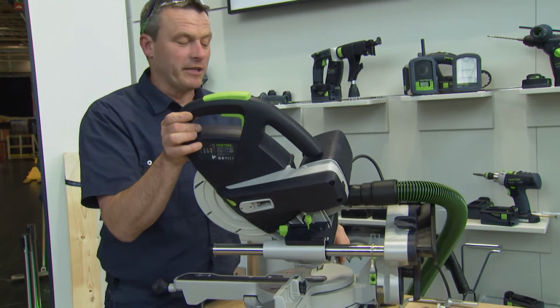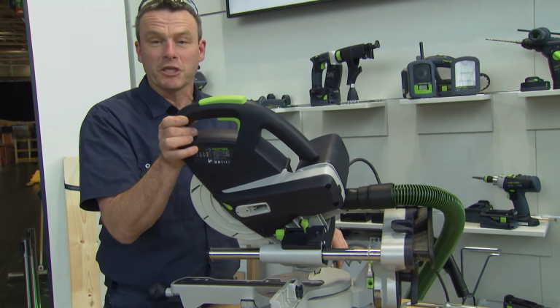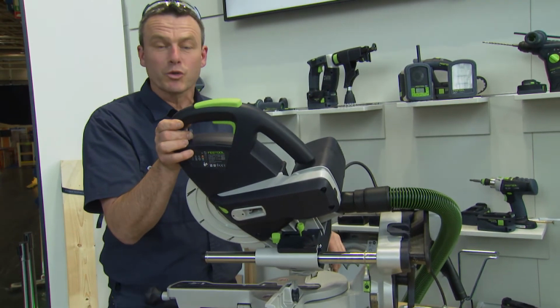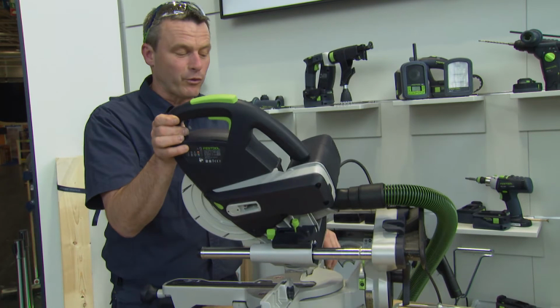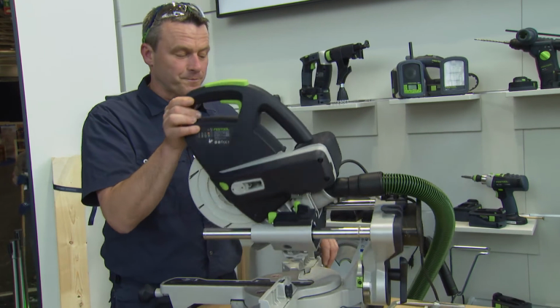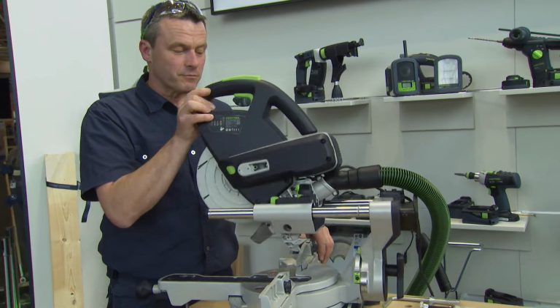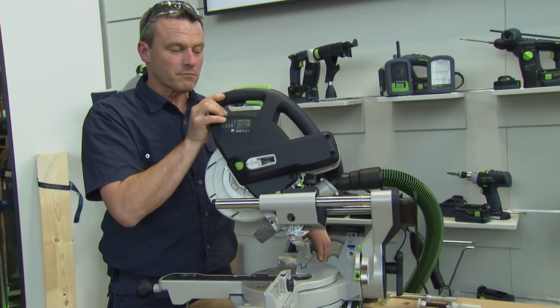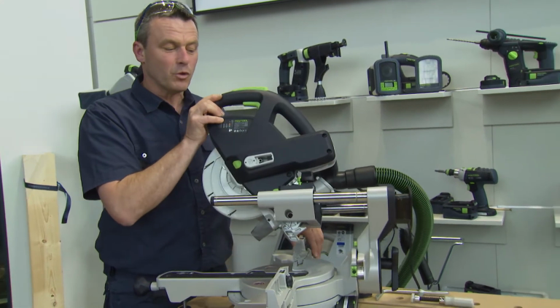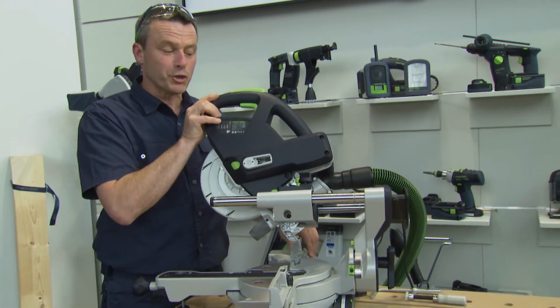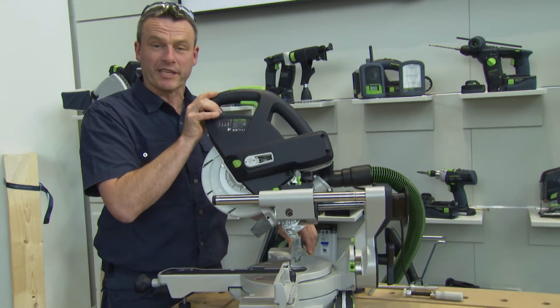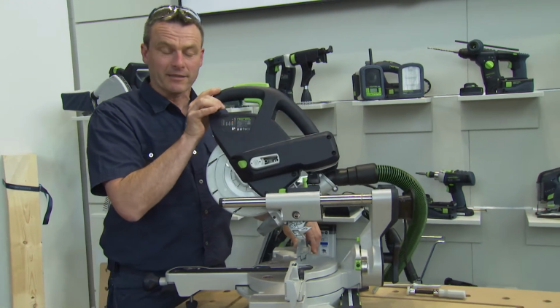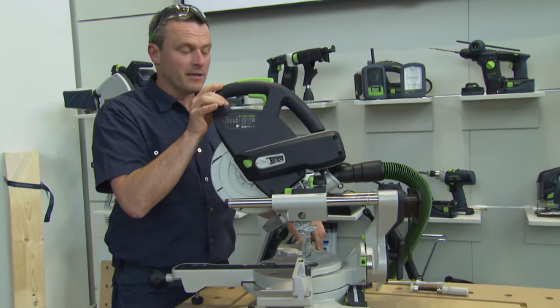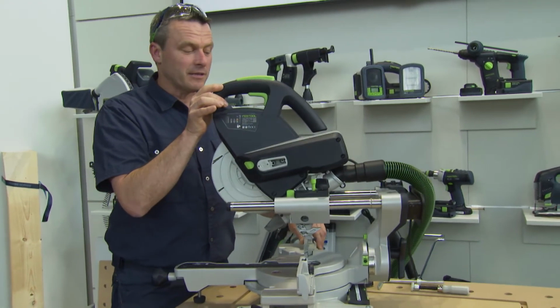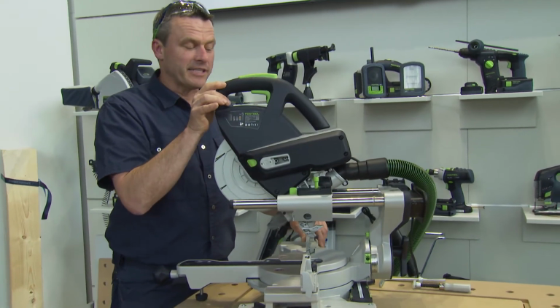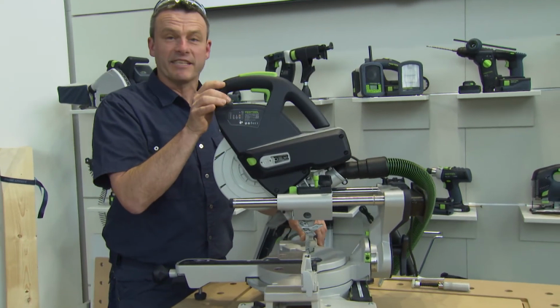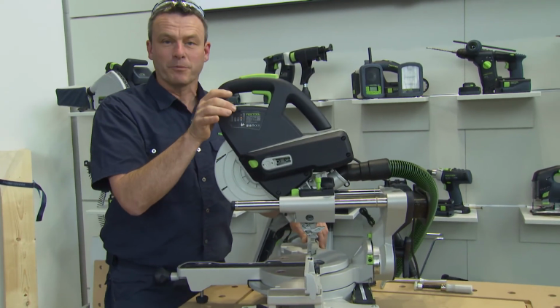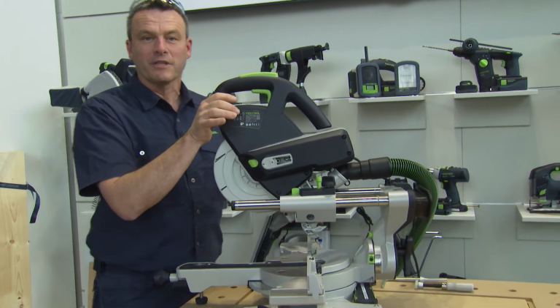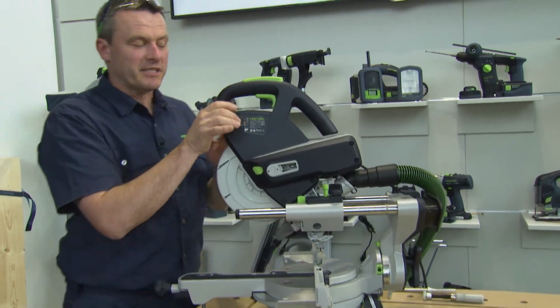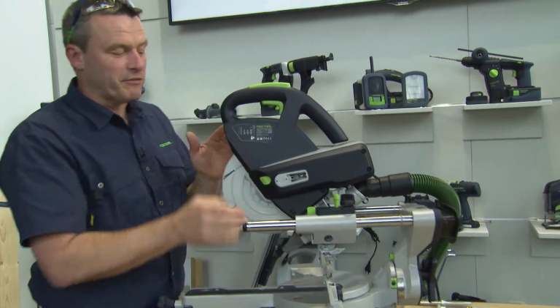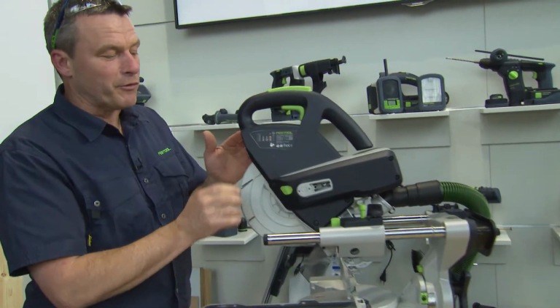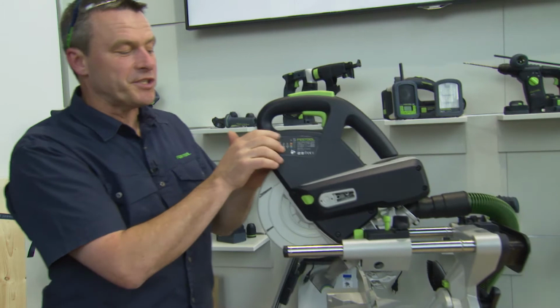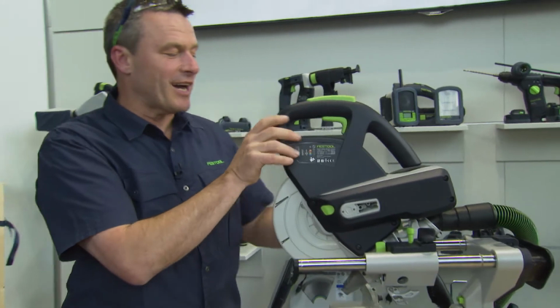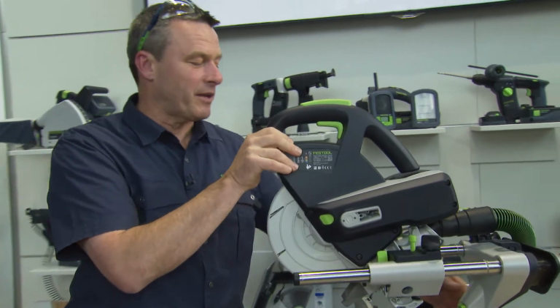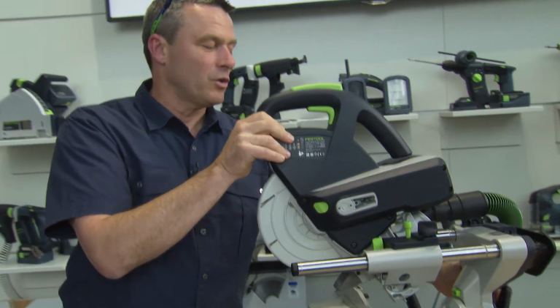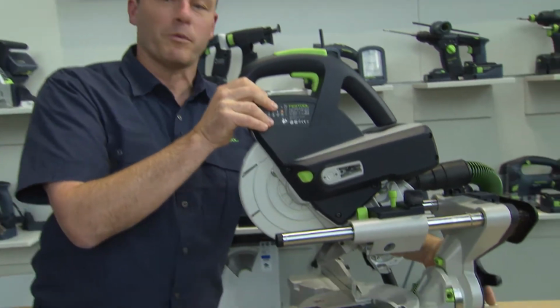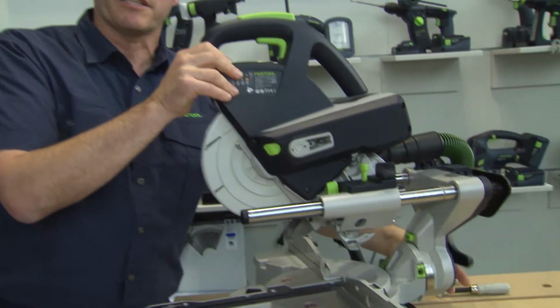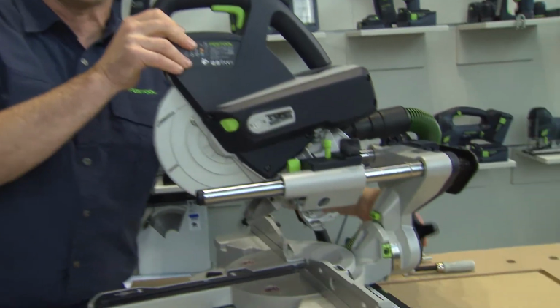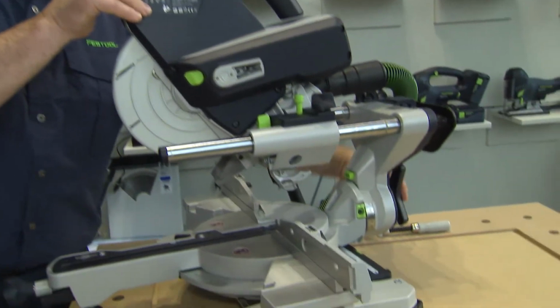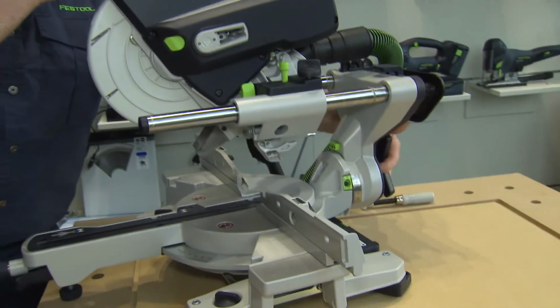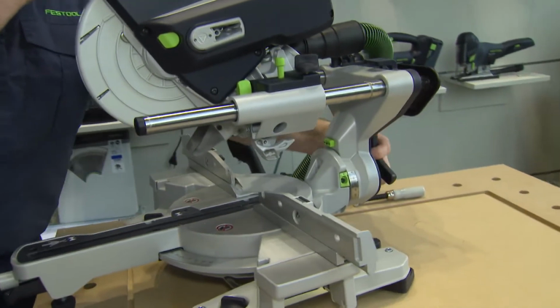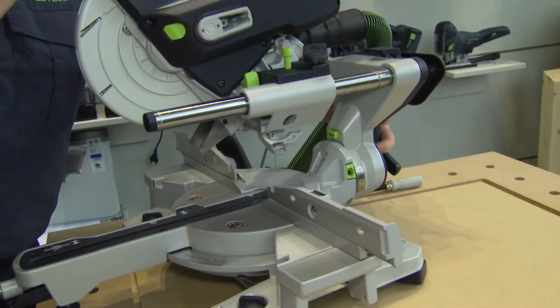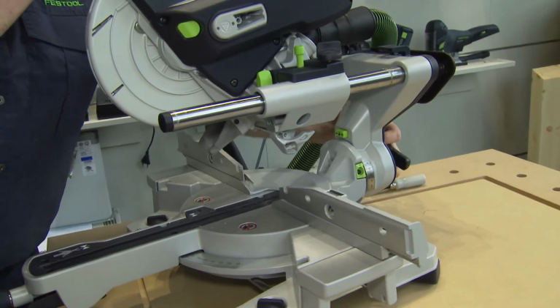You can hear the click here. It tells me that I'm back to 90 degrees and can tighten it at the back again.